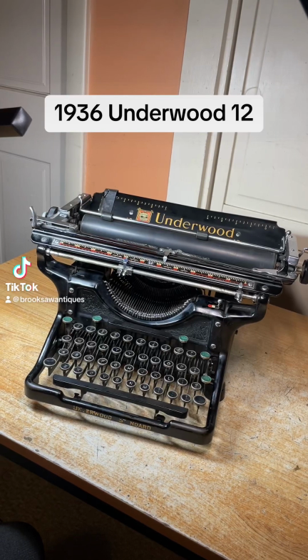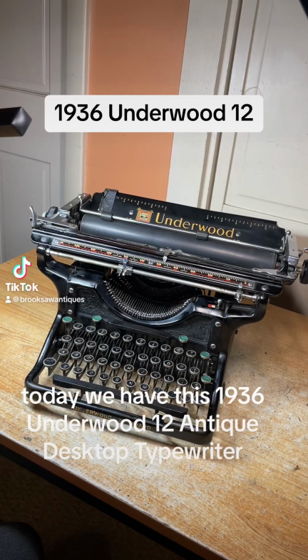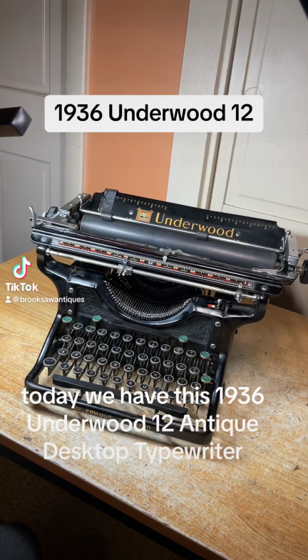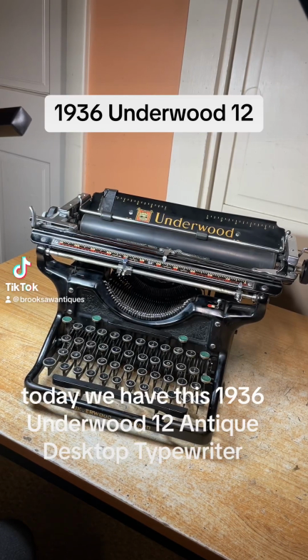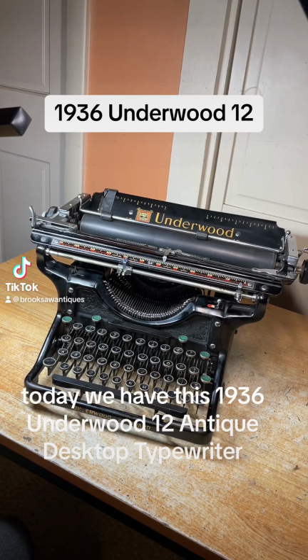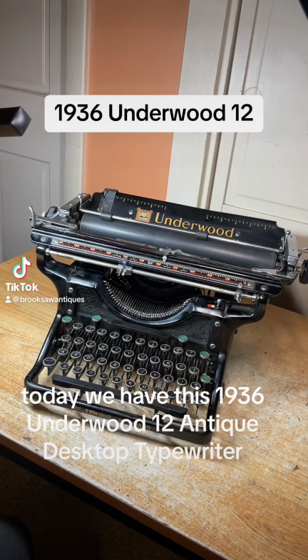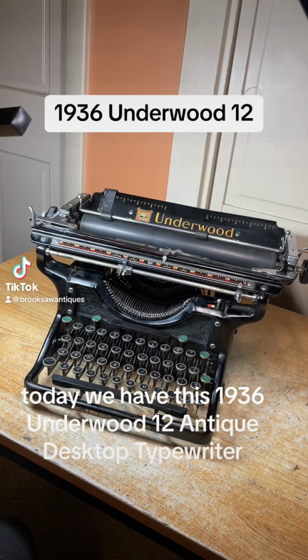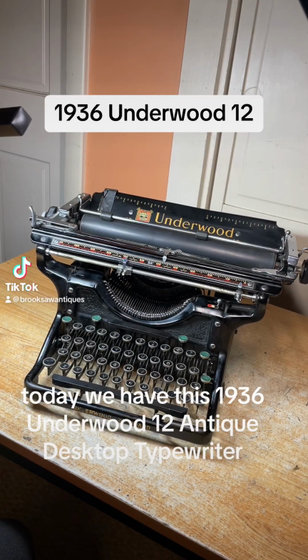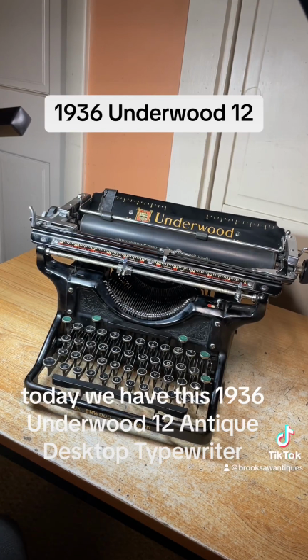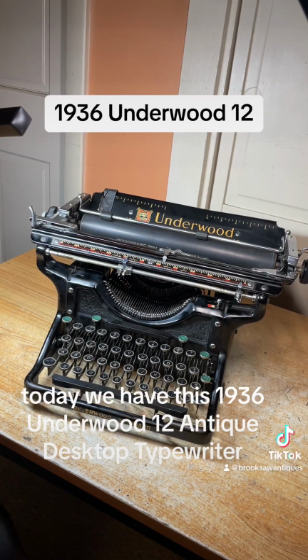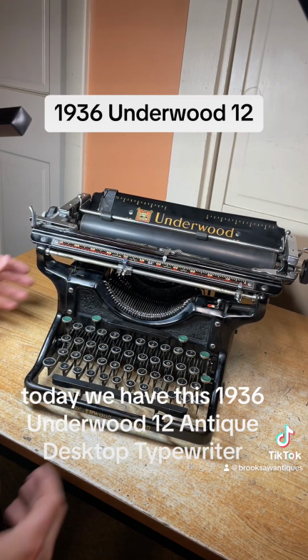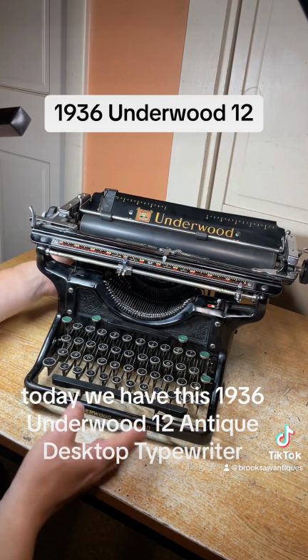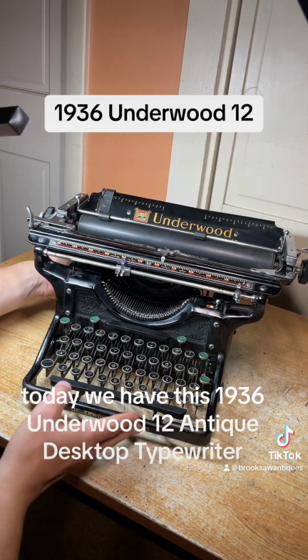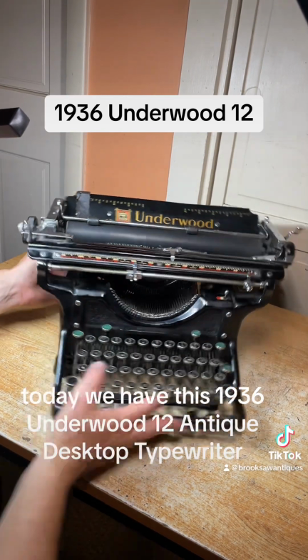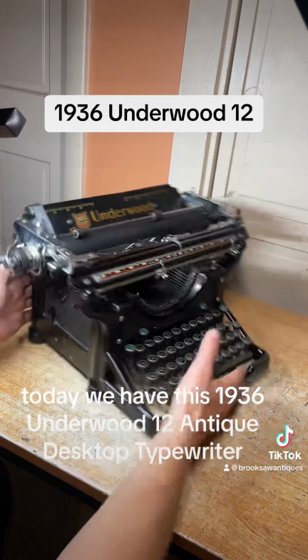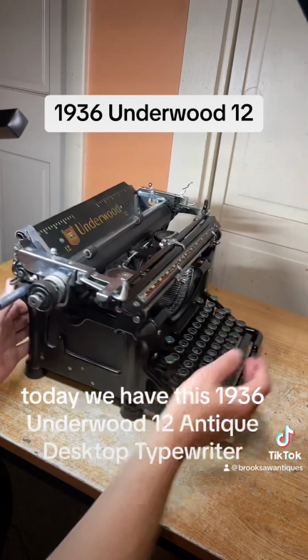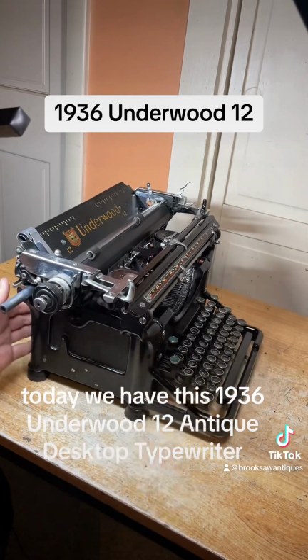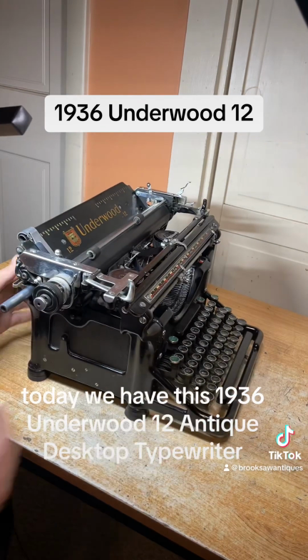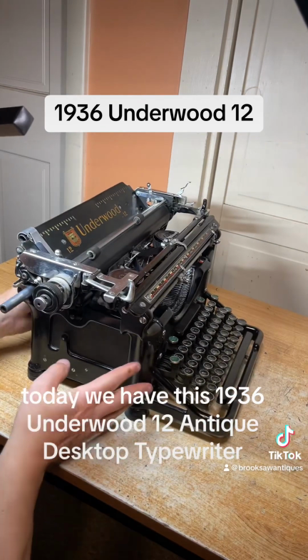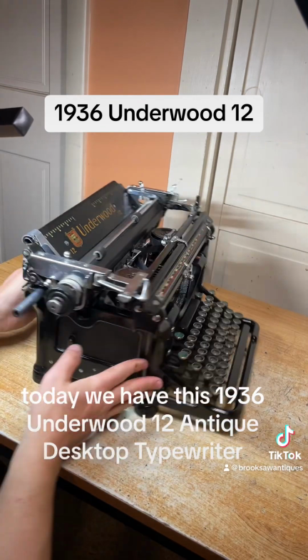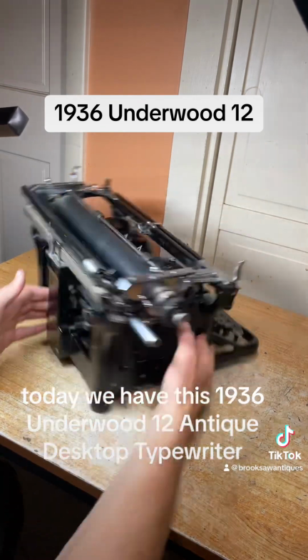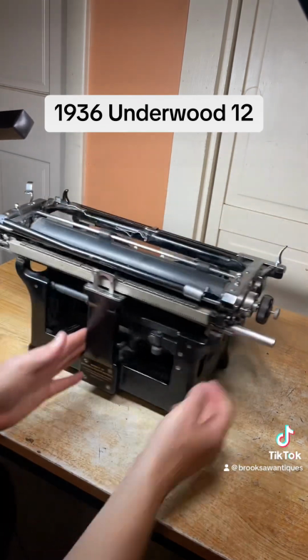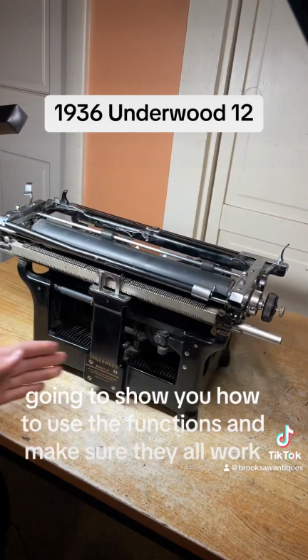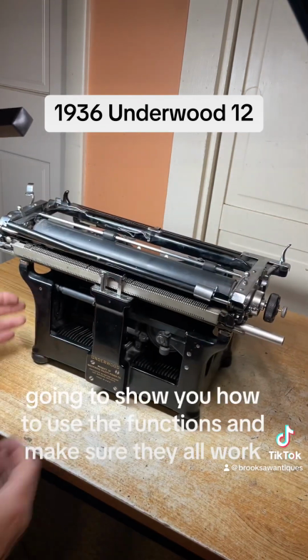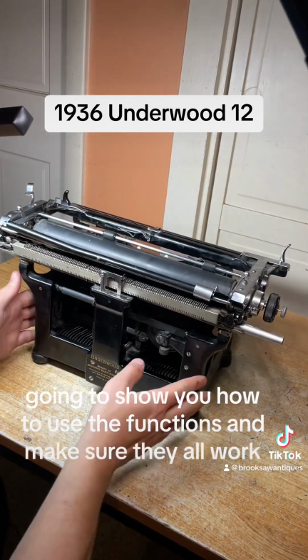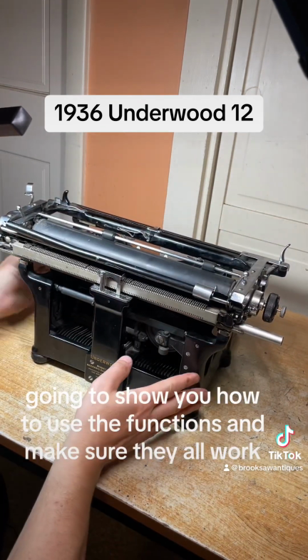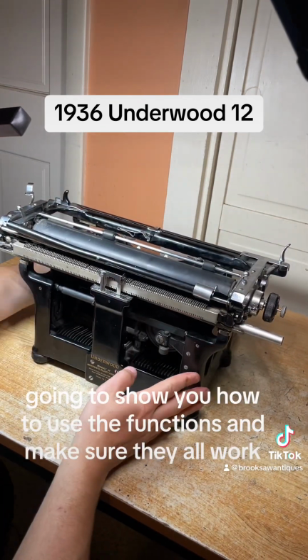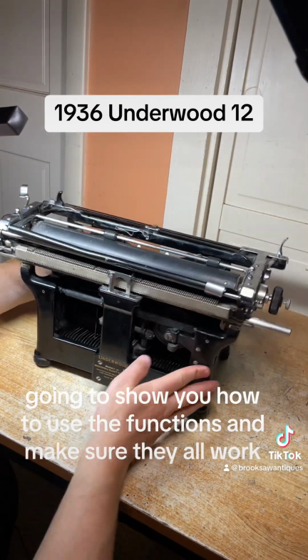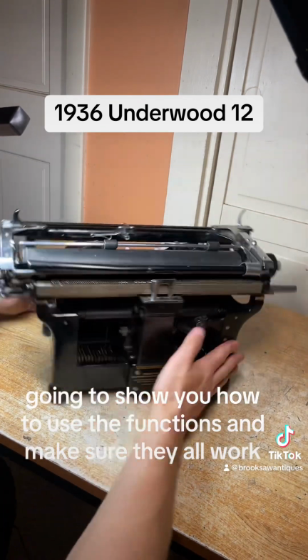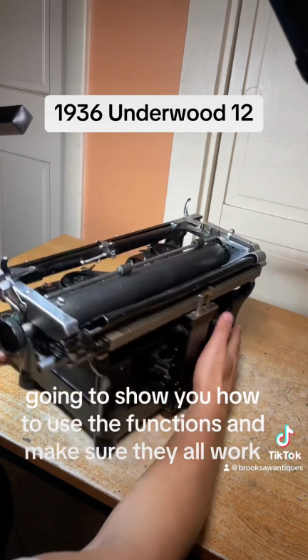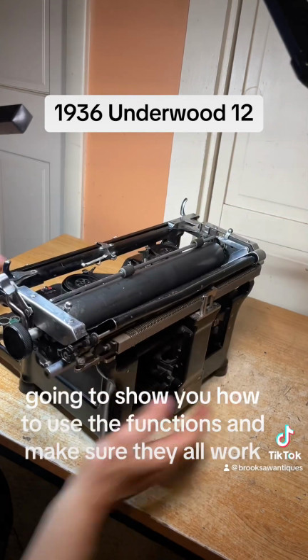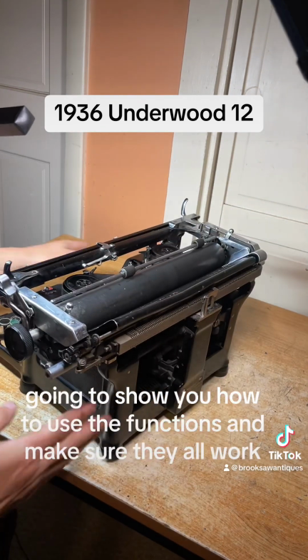Today we have this 1936 Underwood 12 antique desktop typewriter. I'm going to show you how to use the functions and make sure they all work.